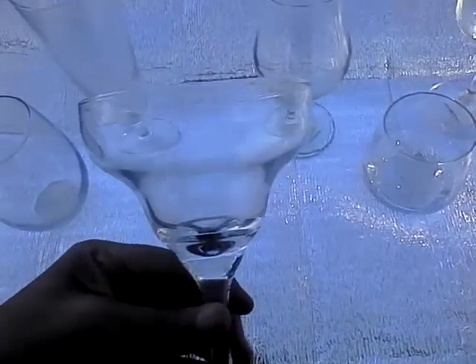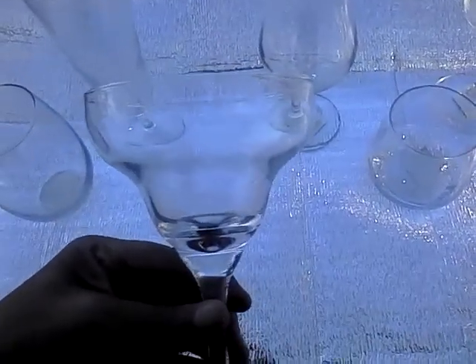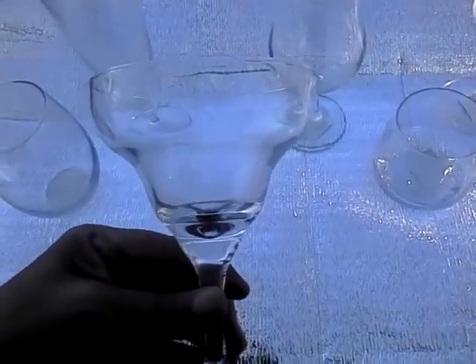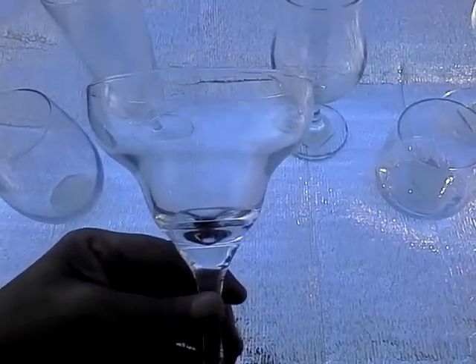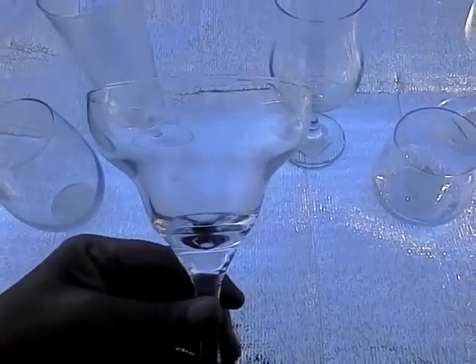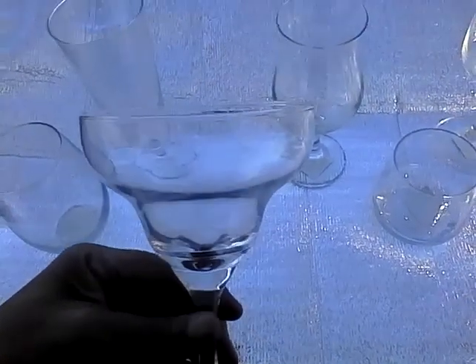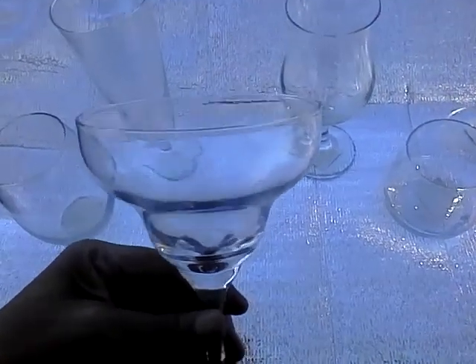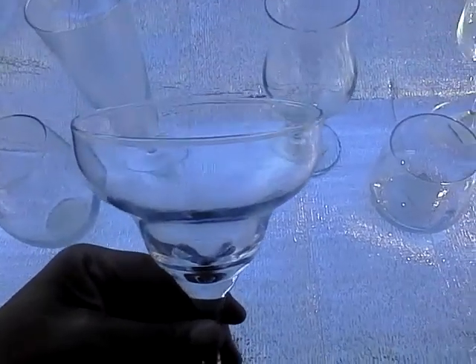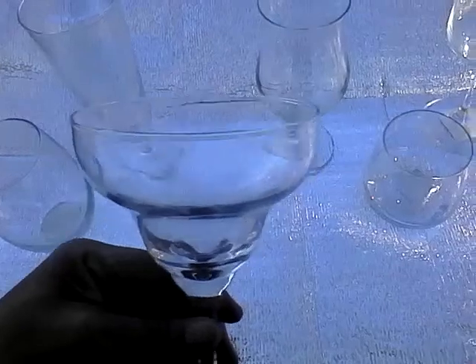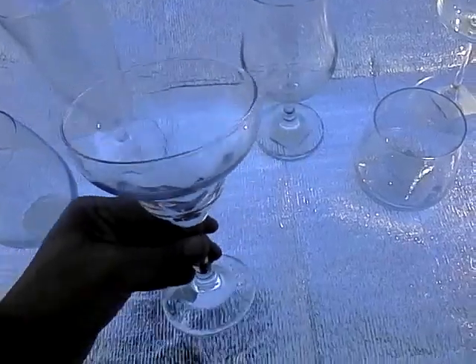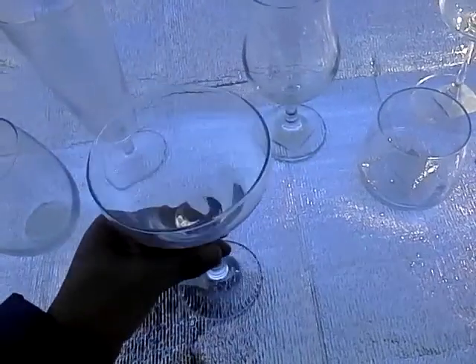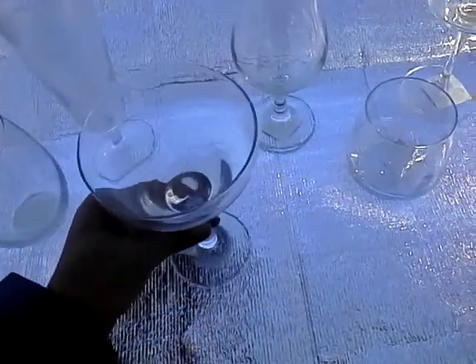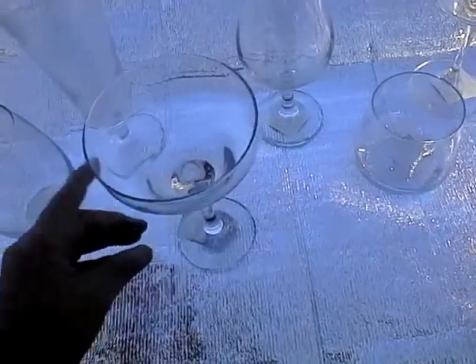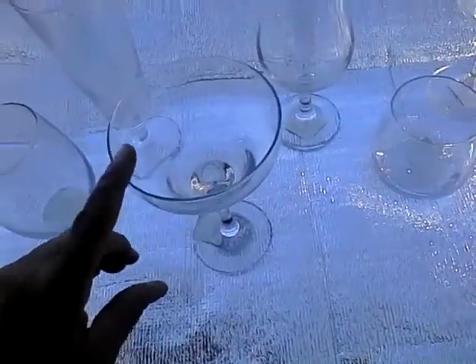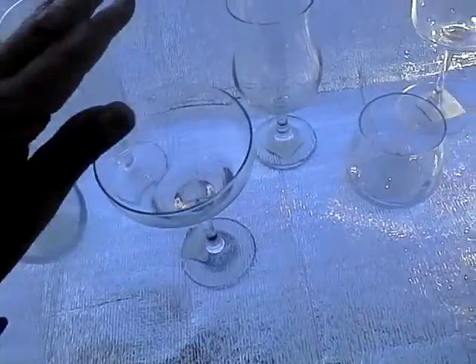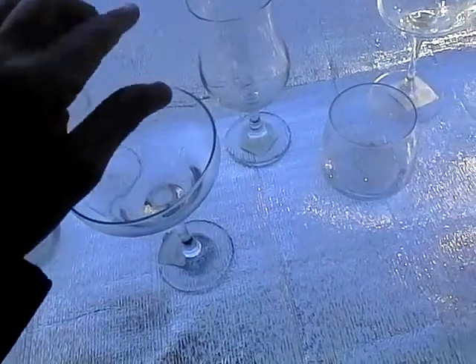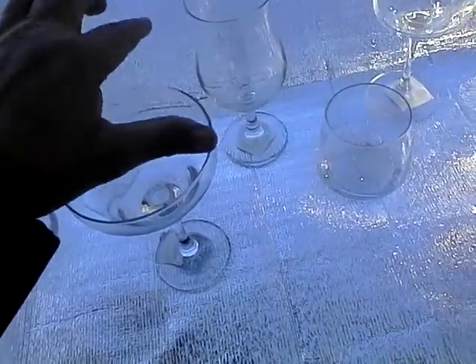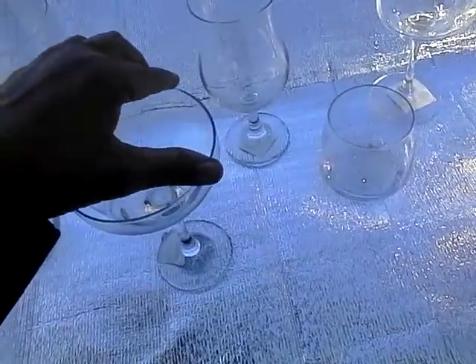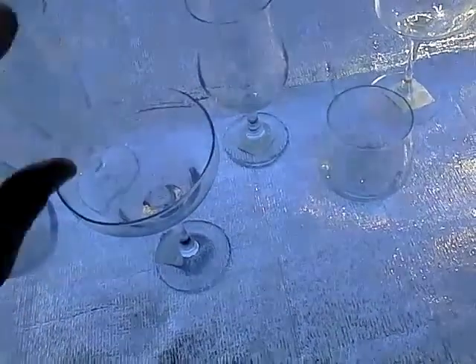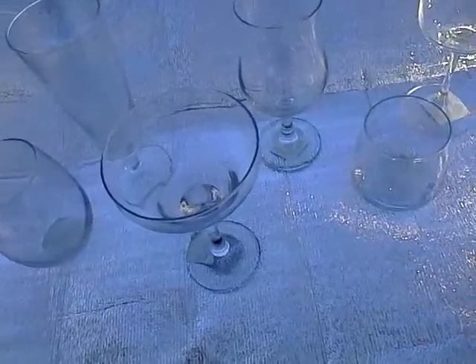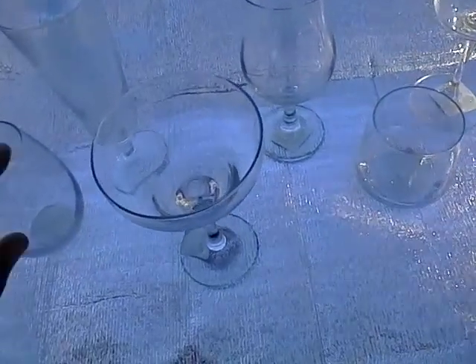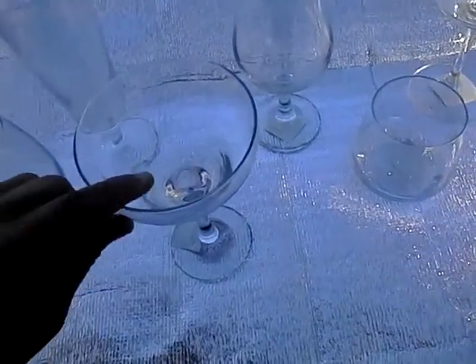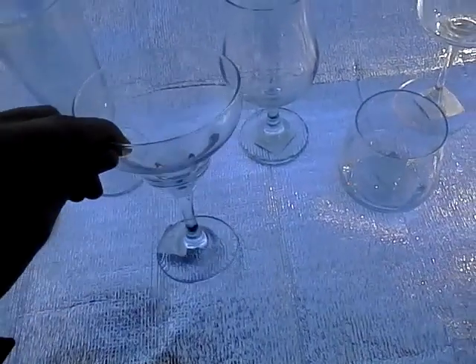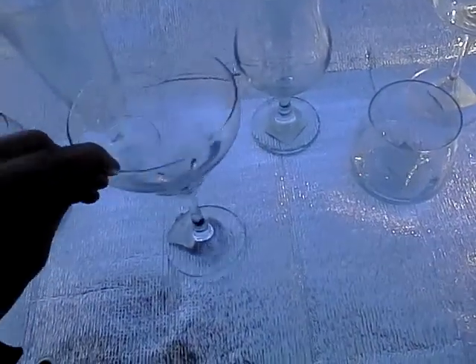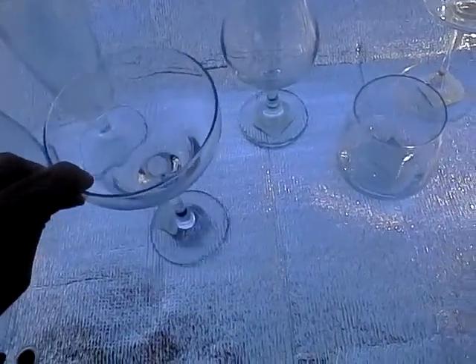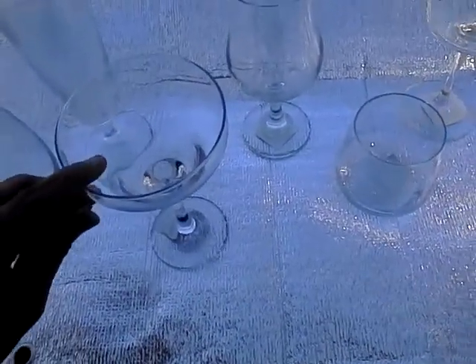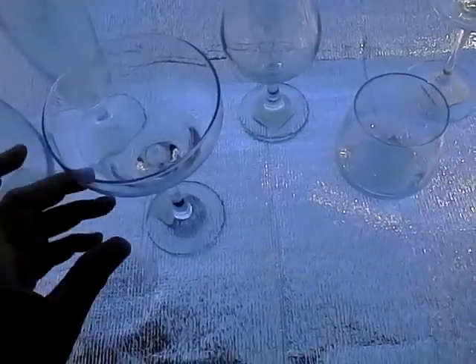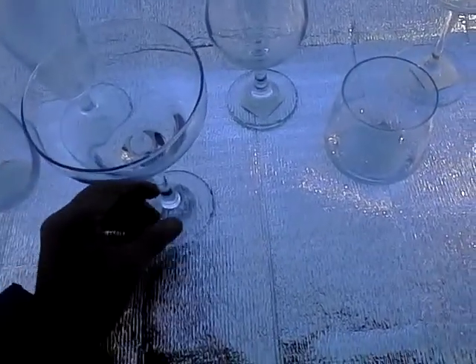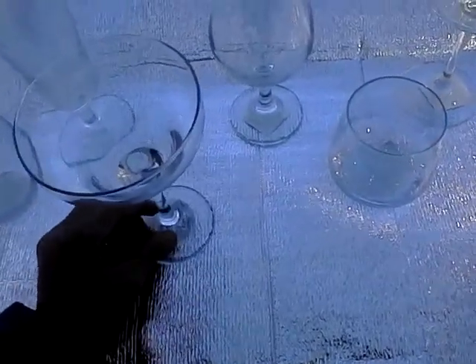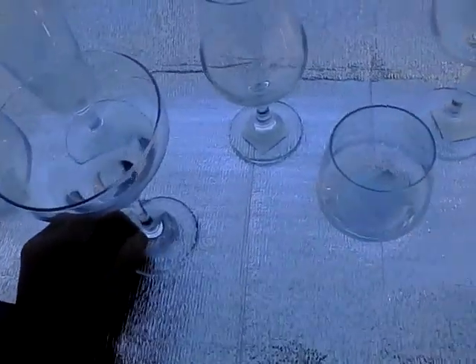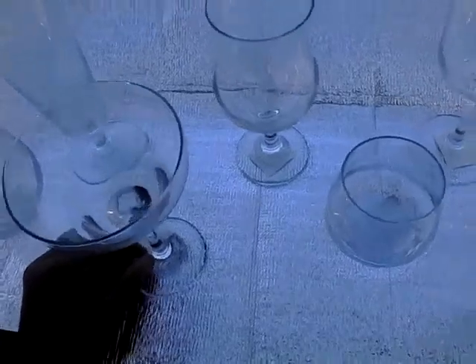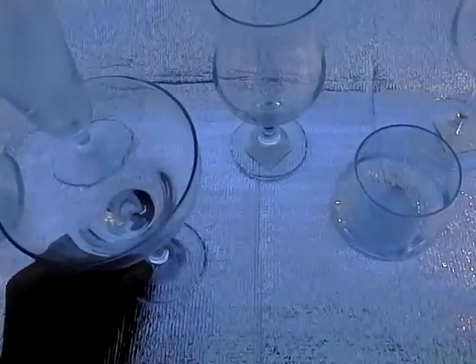This next glass here is a margarita glass but I also use it for seafood cocktails. I put my ice, lemons, cocktail sauce with shrimp and make a lovely display. I also use two or three of them to hold a silver tray where I display other food items or appetizers.